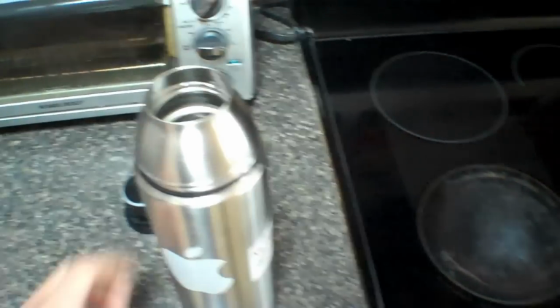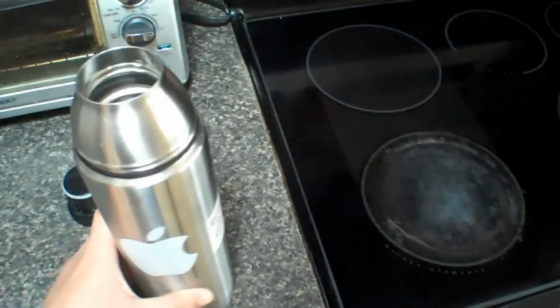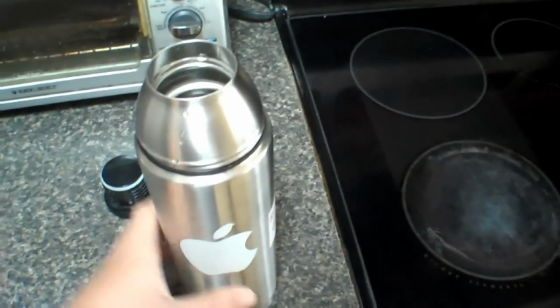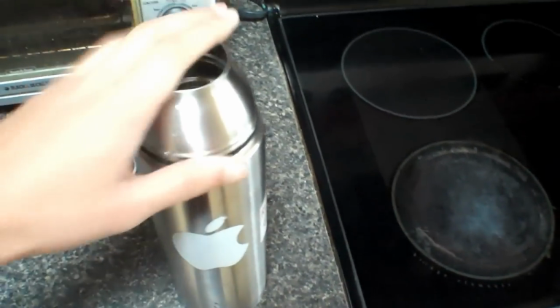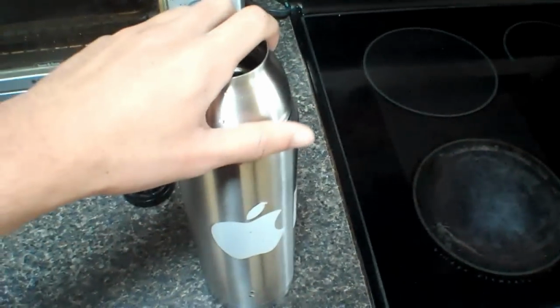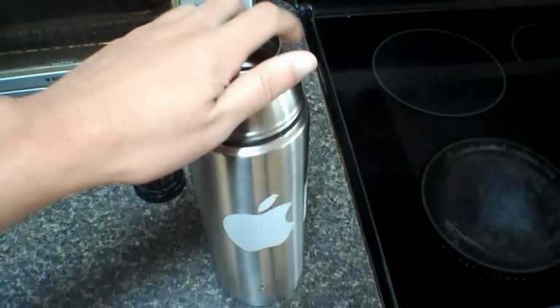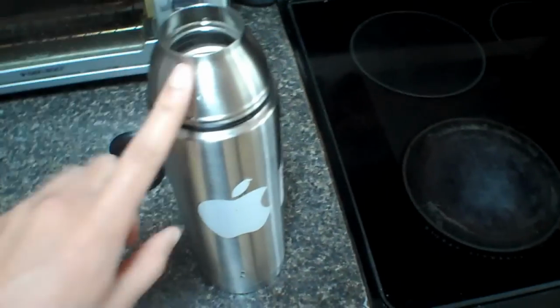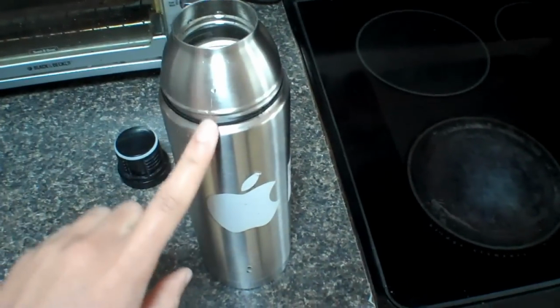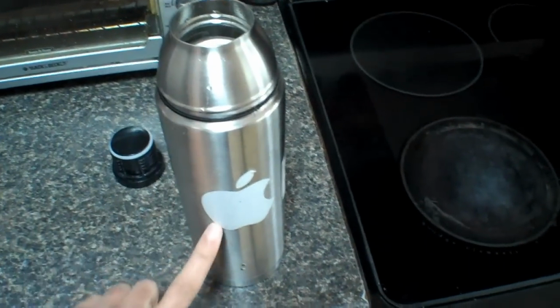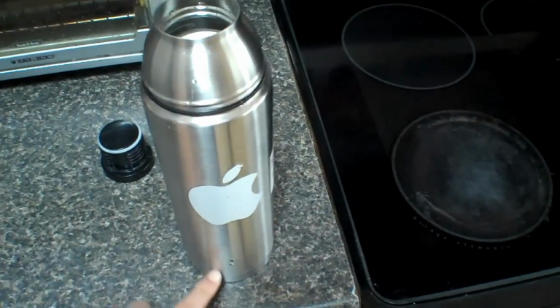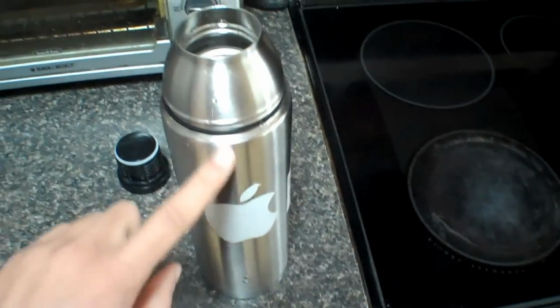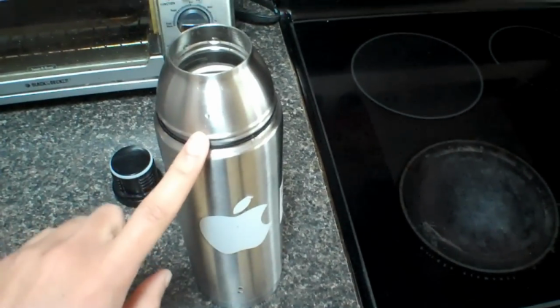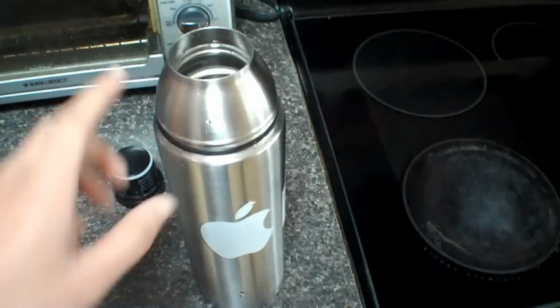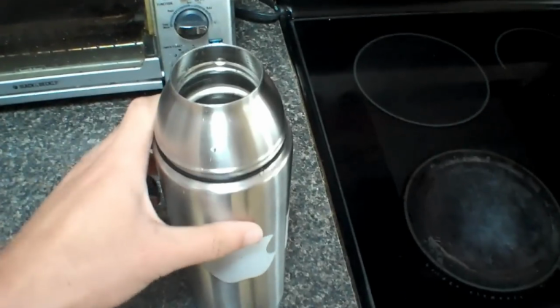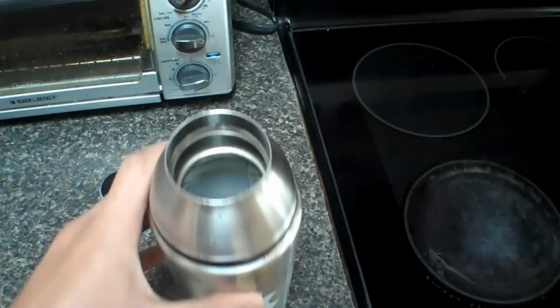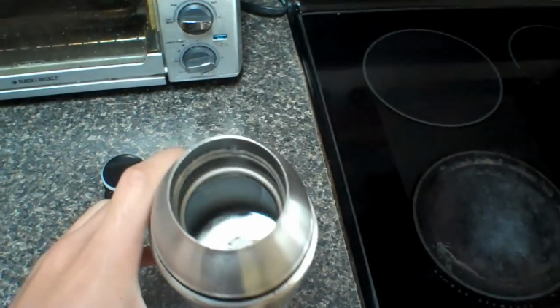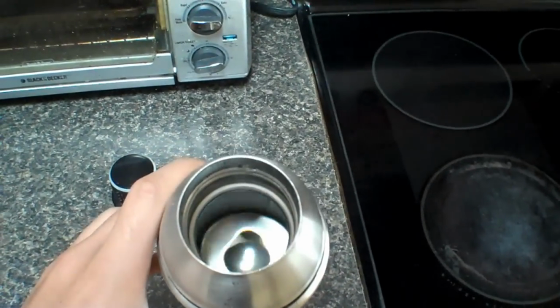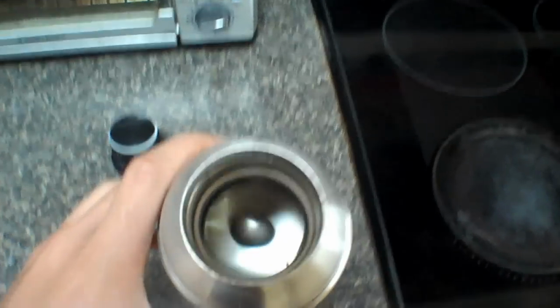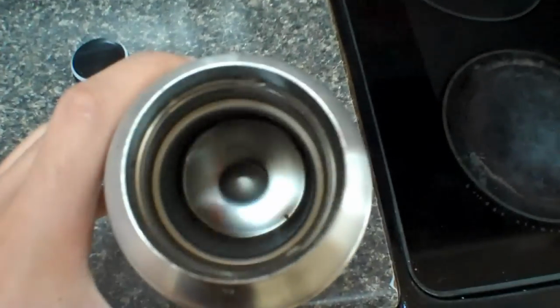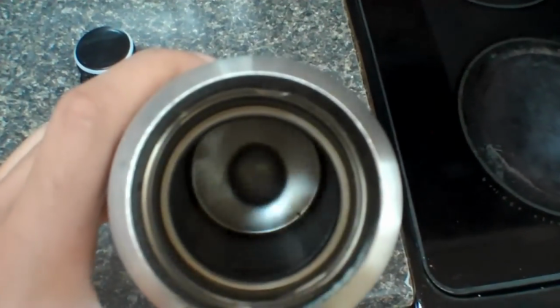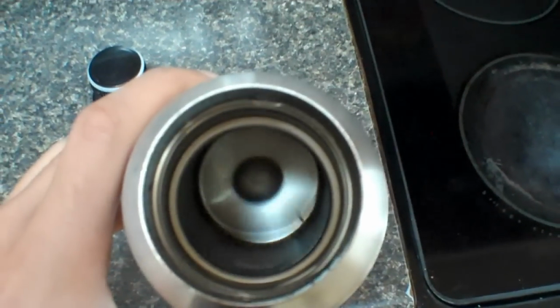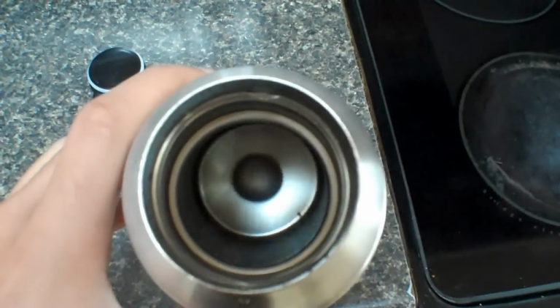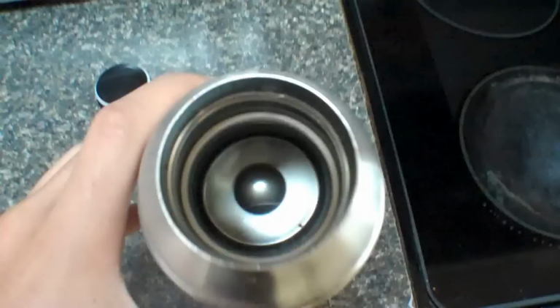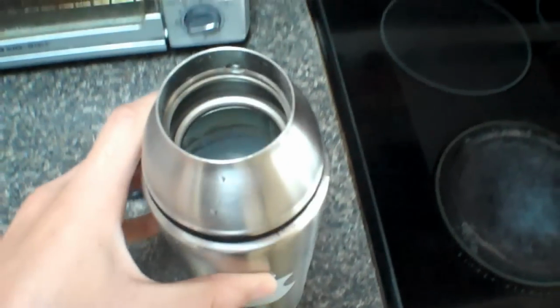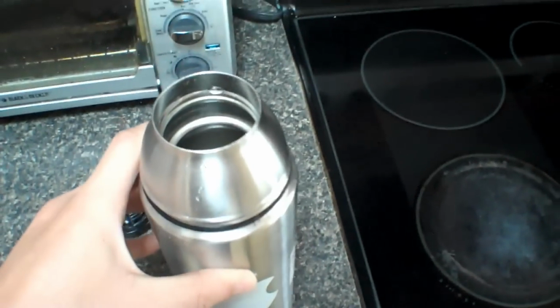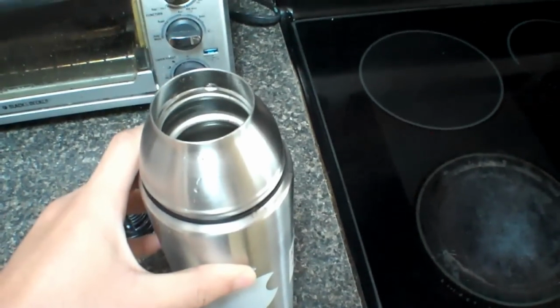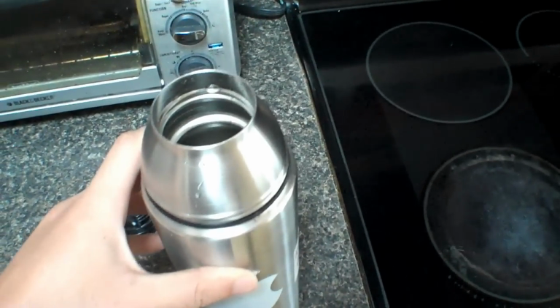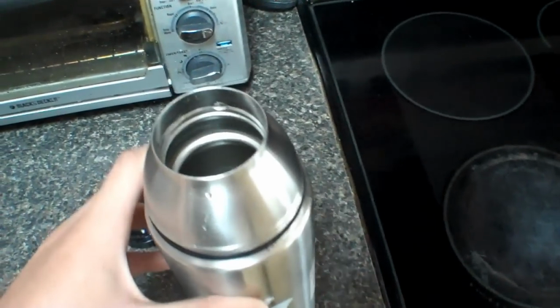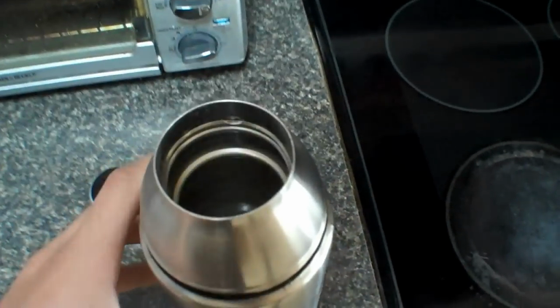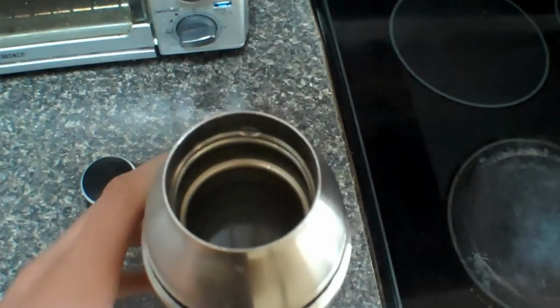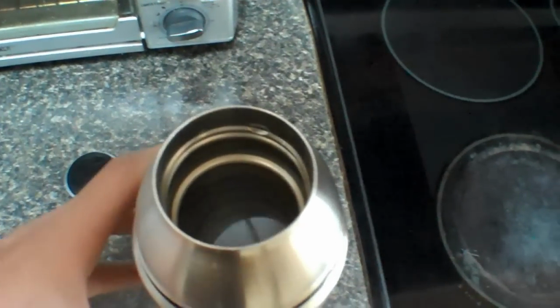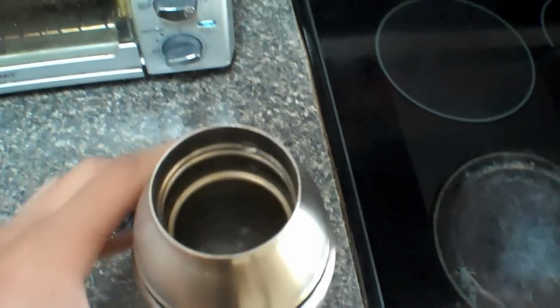You need at least a one-liter thermos. Fill that liter up with quality water — the water expresses the essence of the mate.